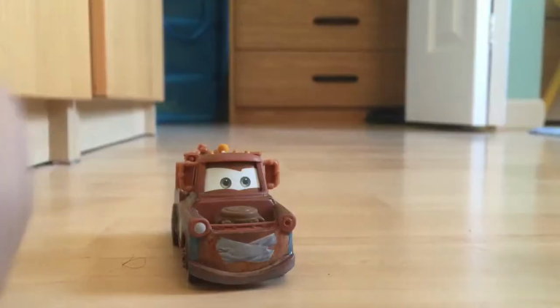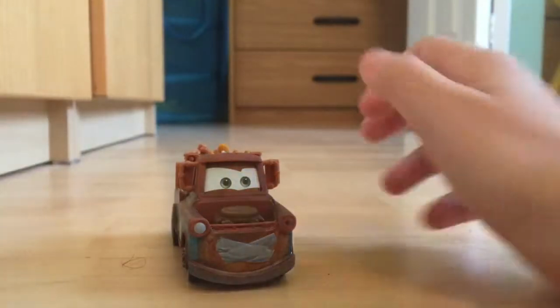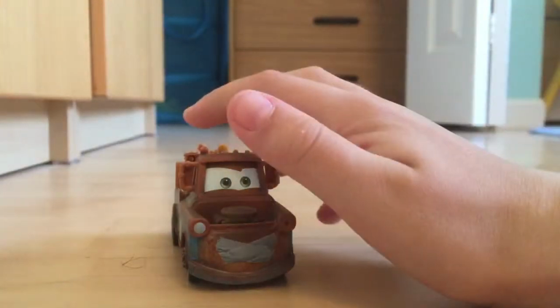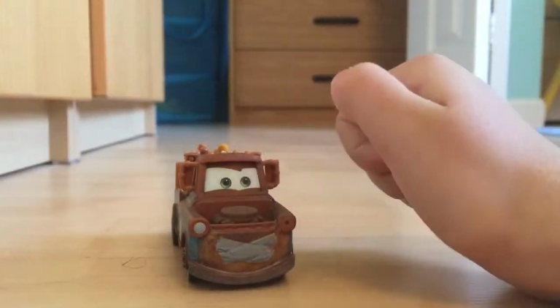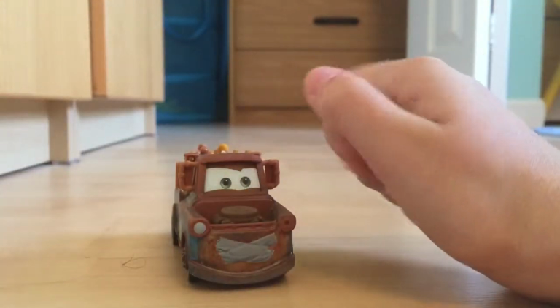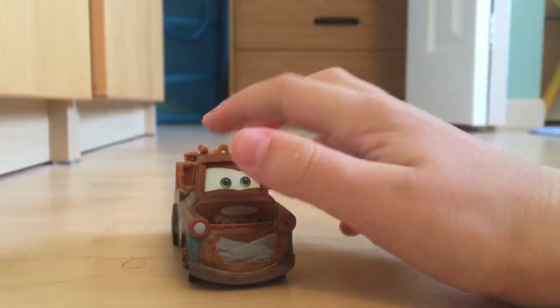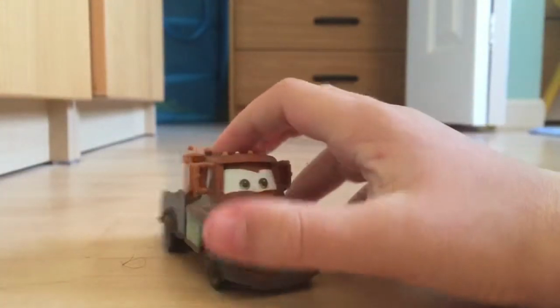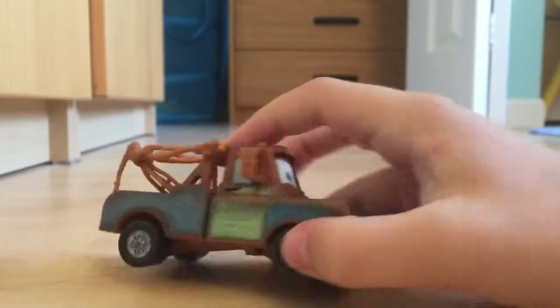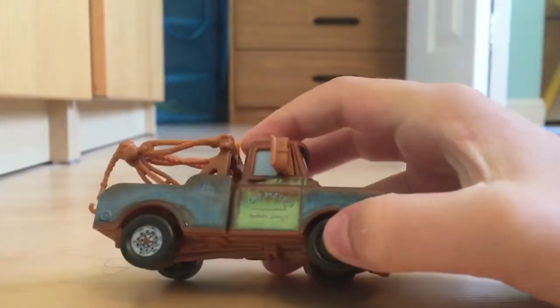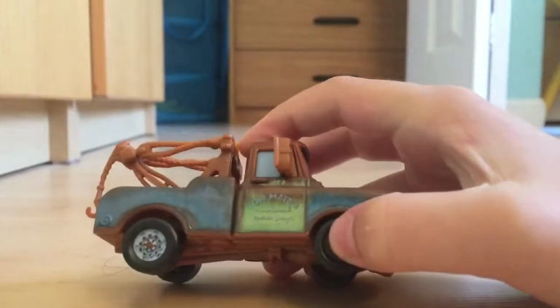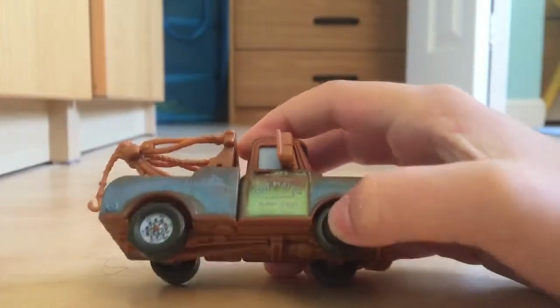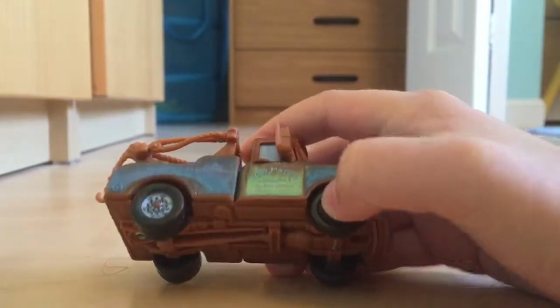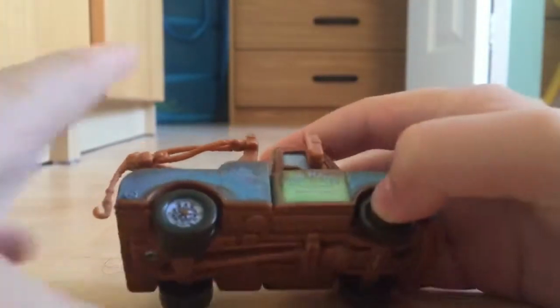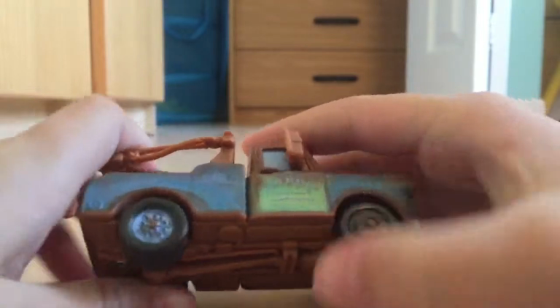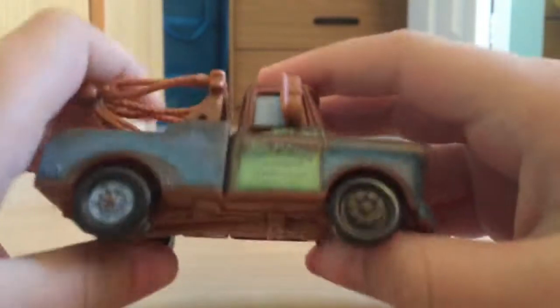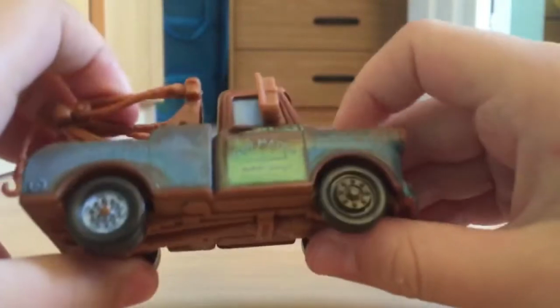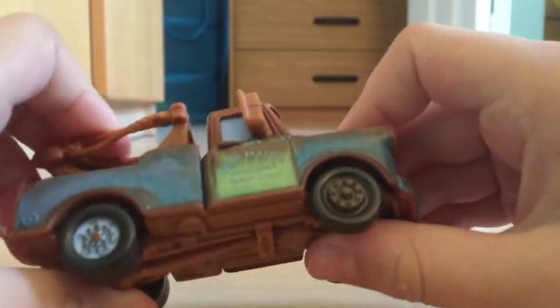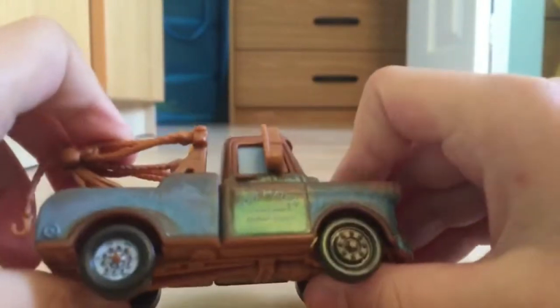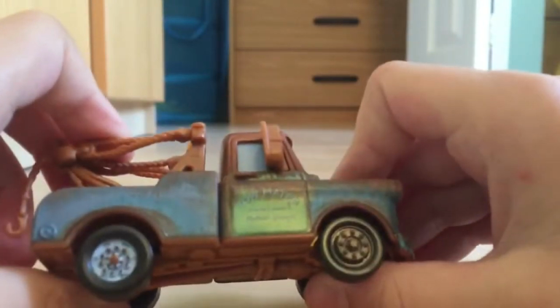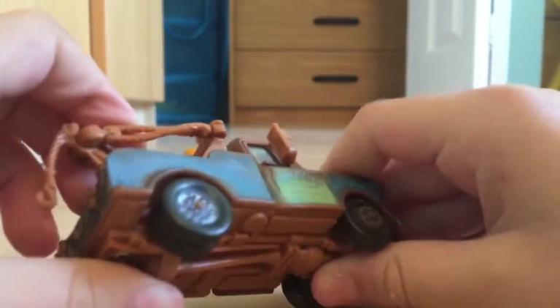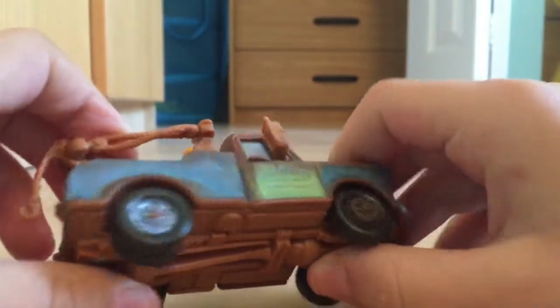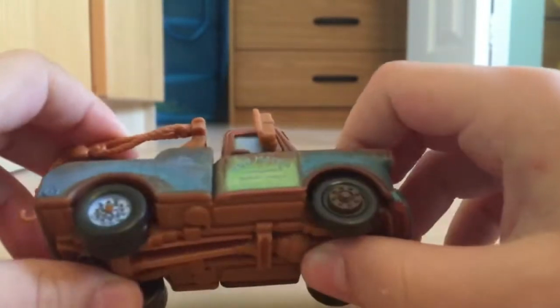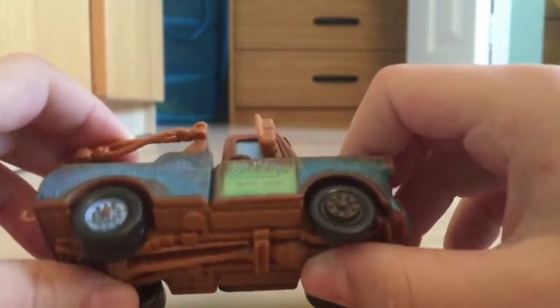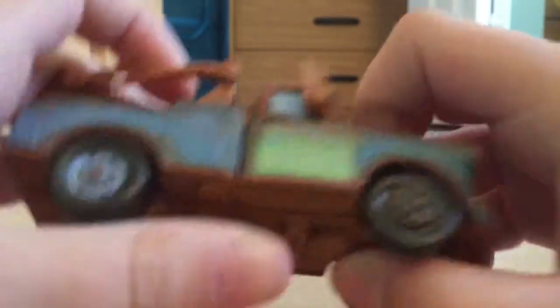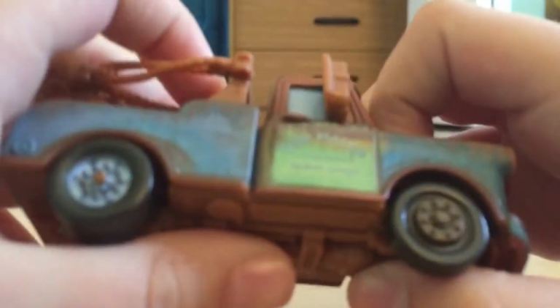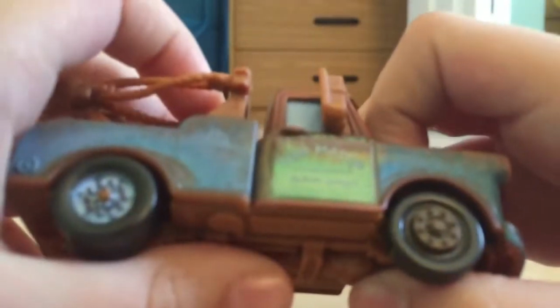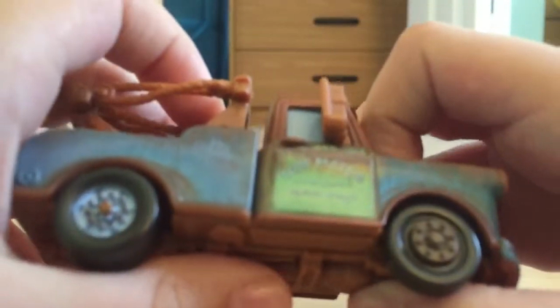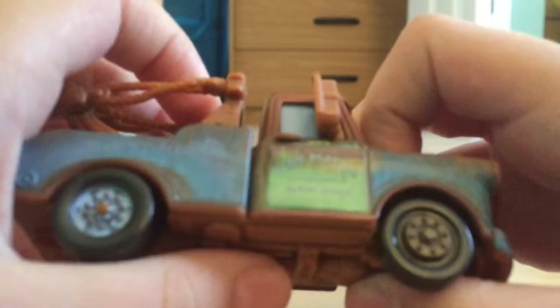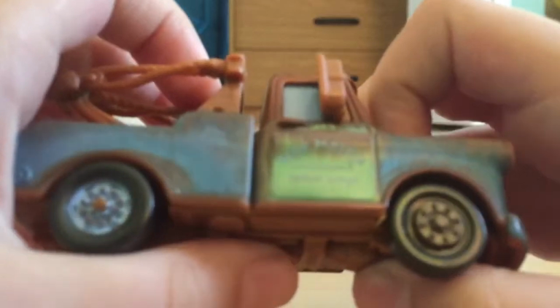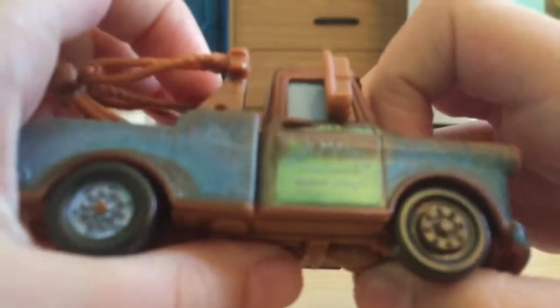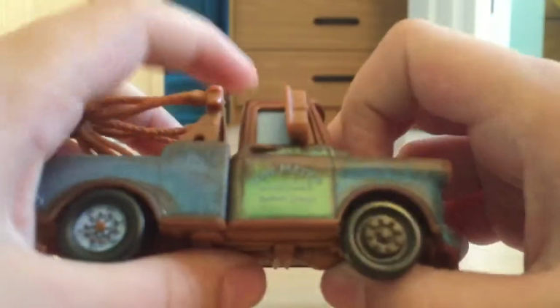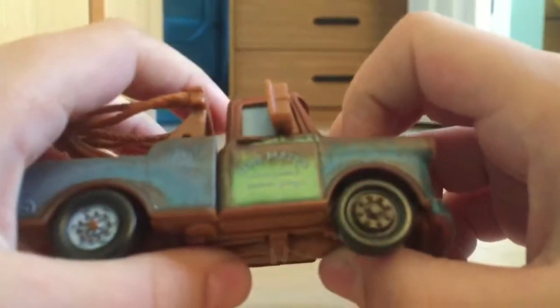So here's Mater with Duct Tape out of the package. On the side it has 'Tow Mater — Towing and Salvage, Radiator Springs.'